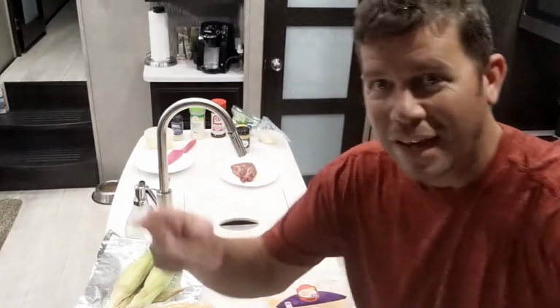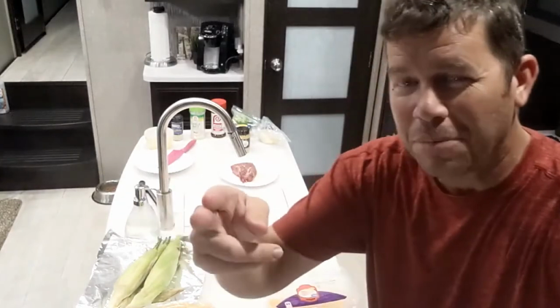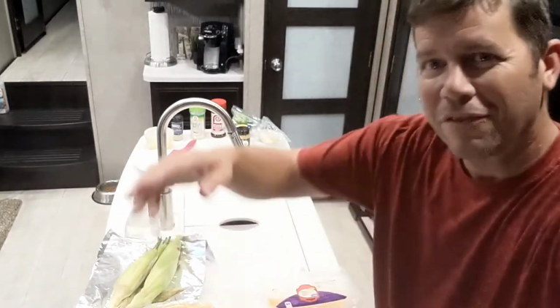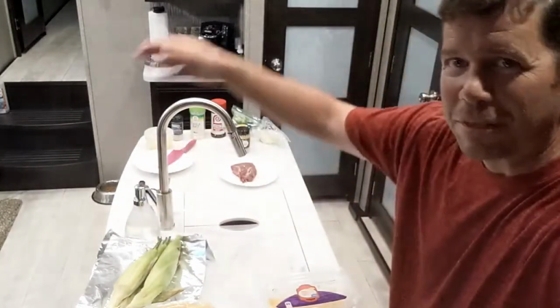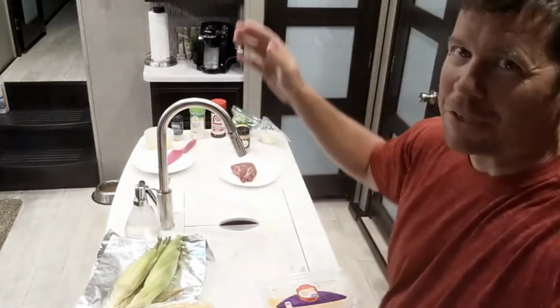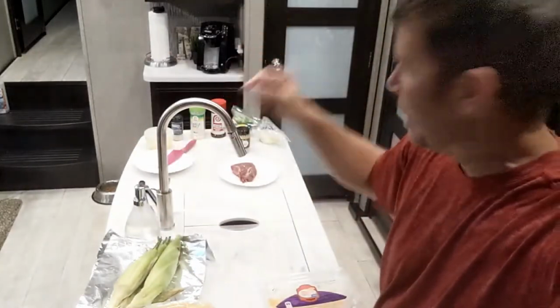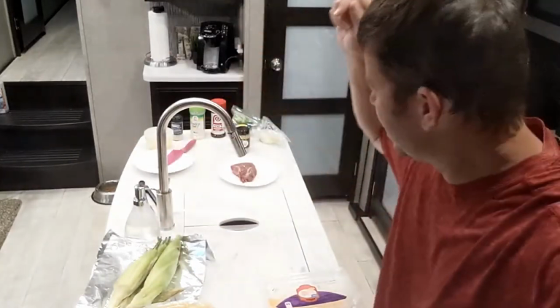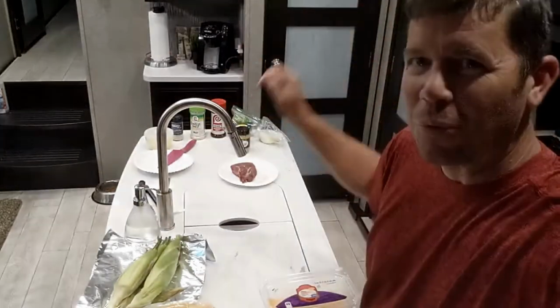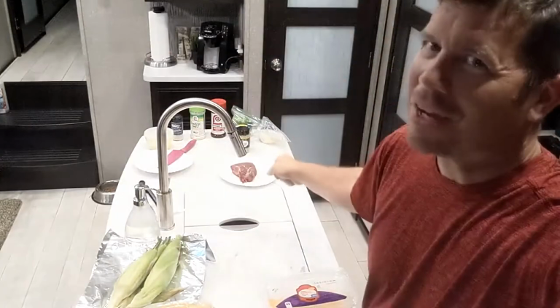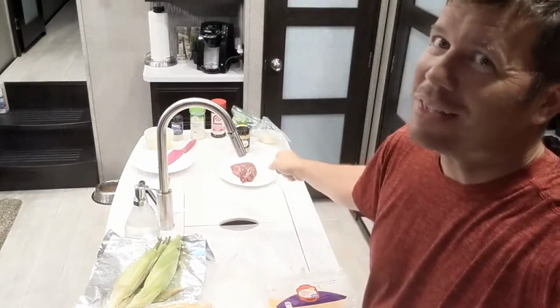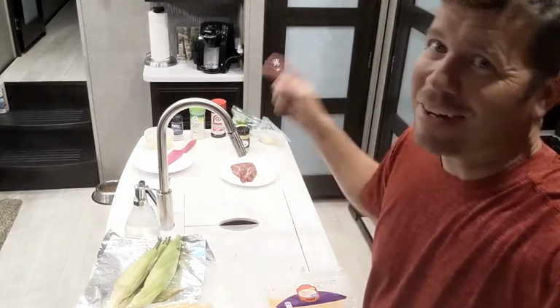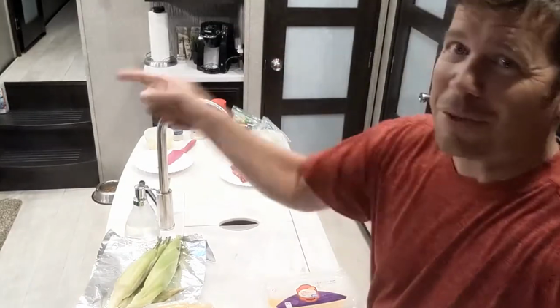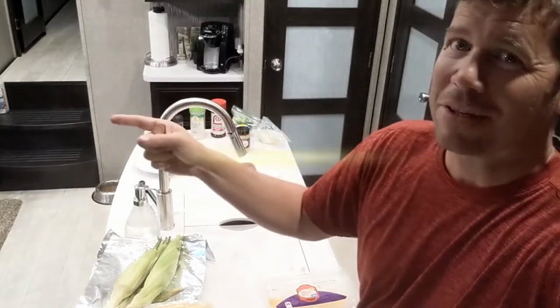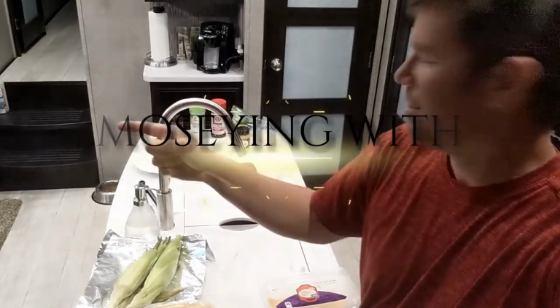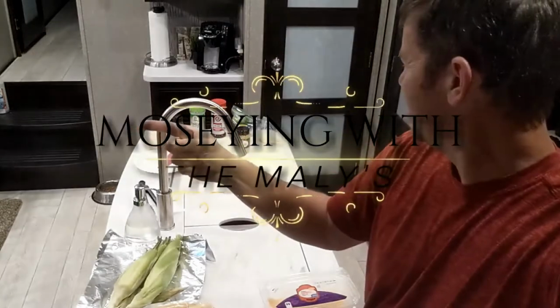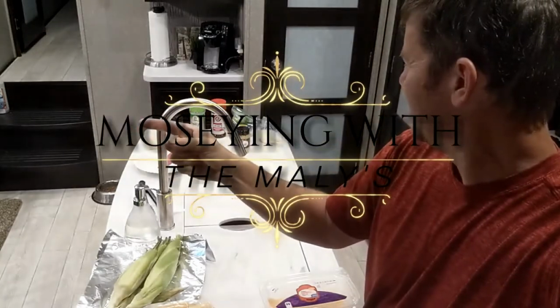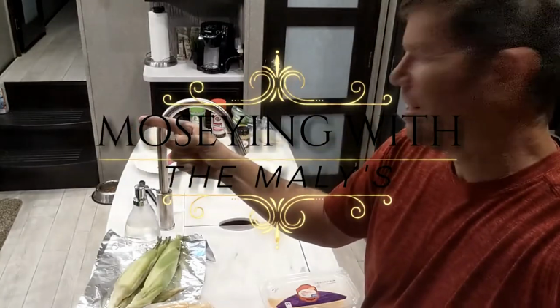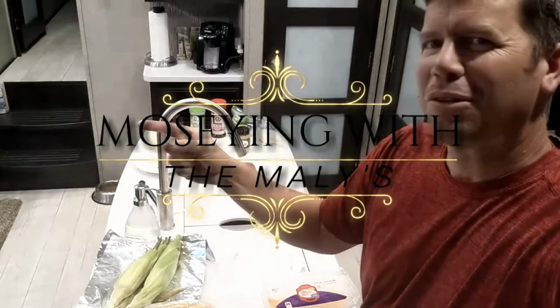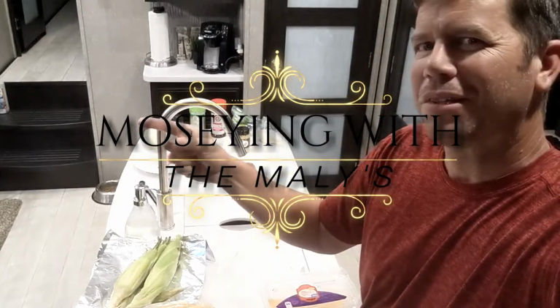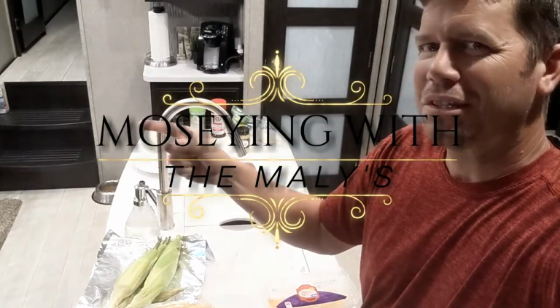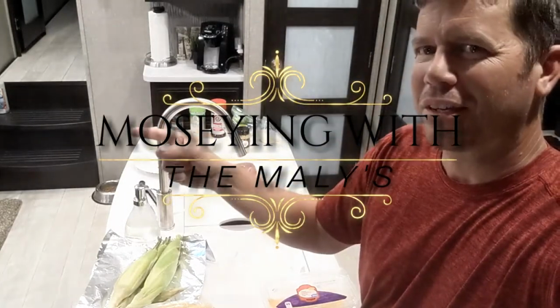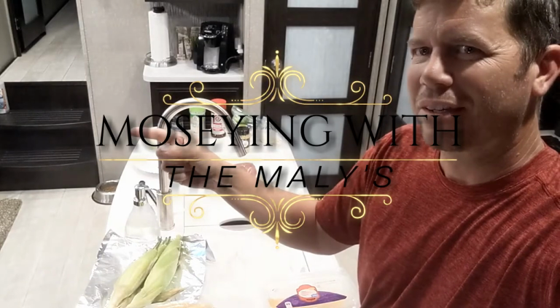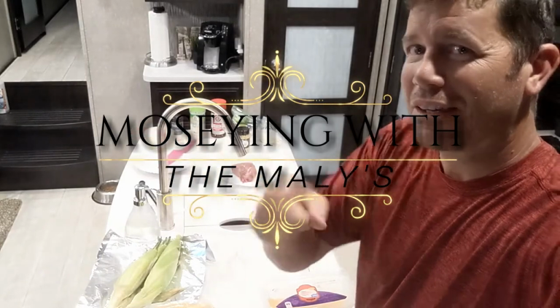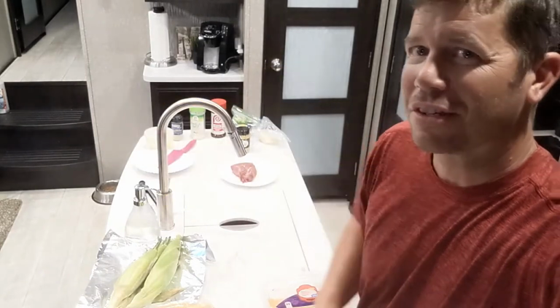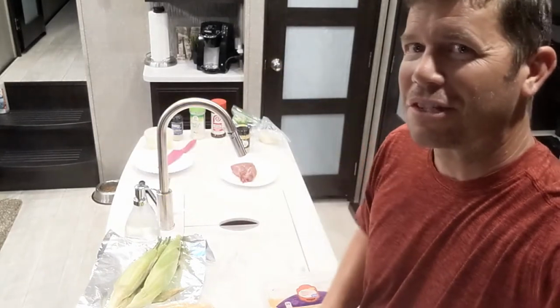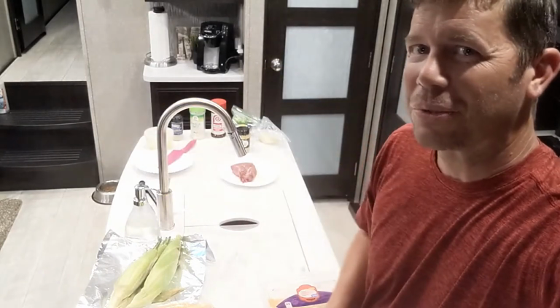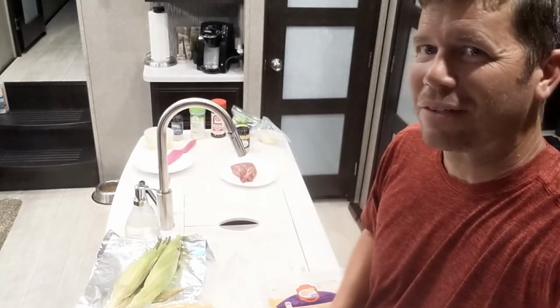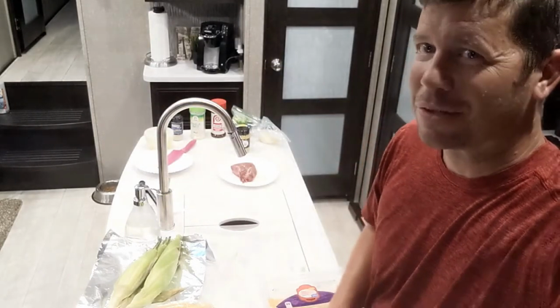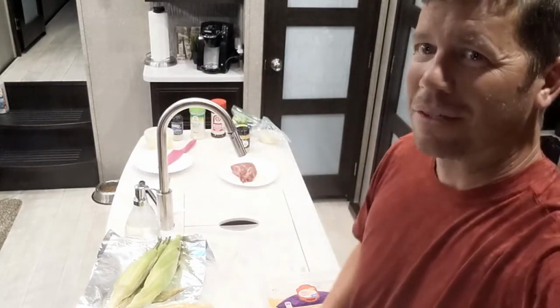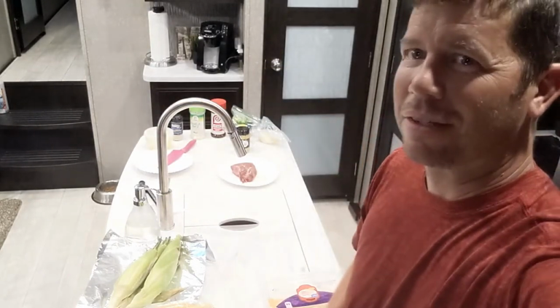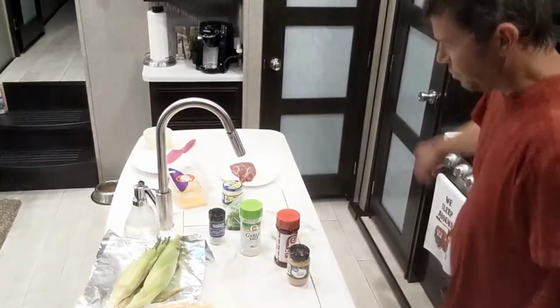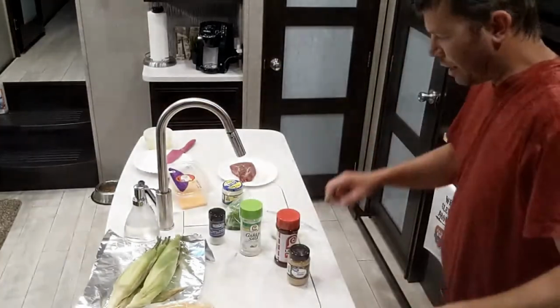Hey, welcome back everybody to Moseying with the Maleys. What do we got going today on the Blackstone? A little Philly cheesesteak. I think you guys should stick around and check this one out — it's gonna be good.